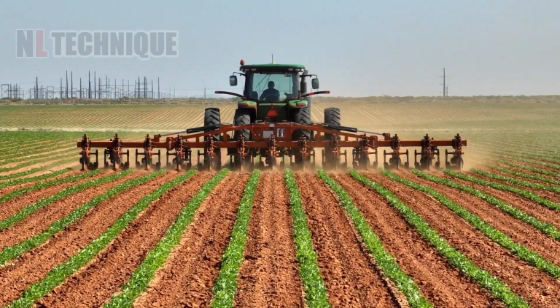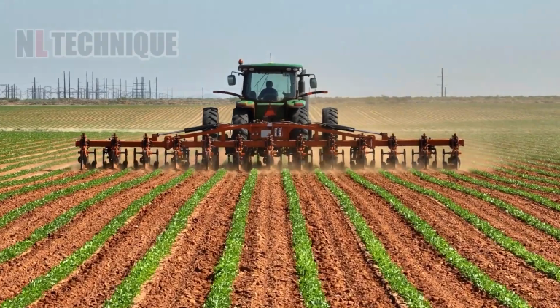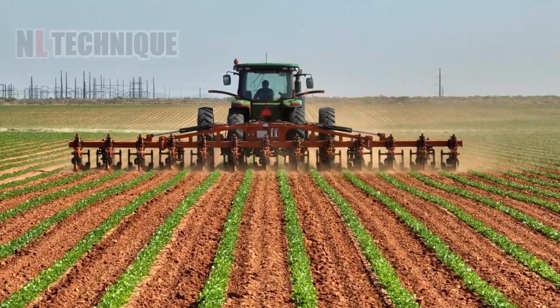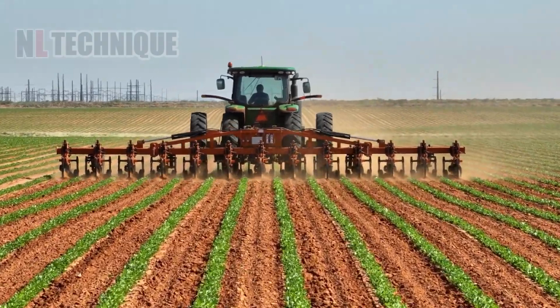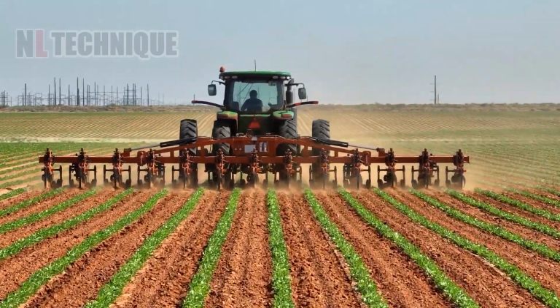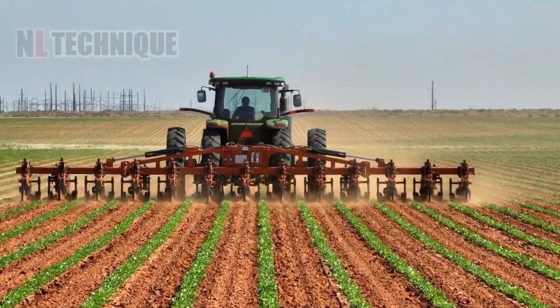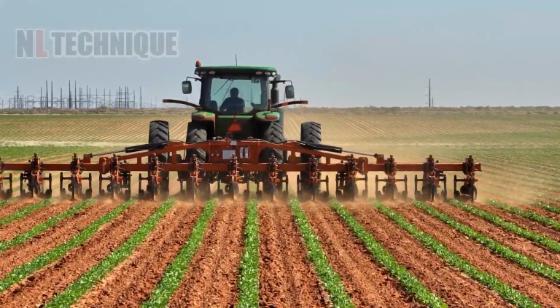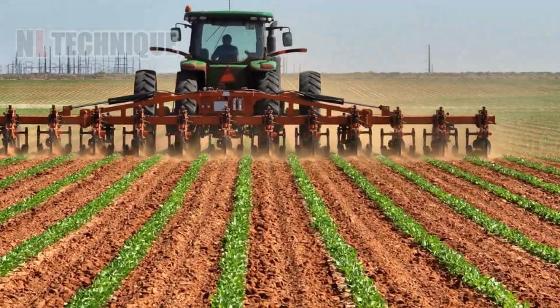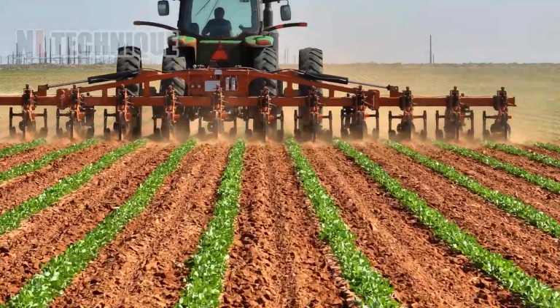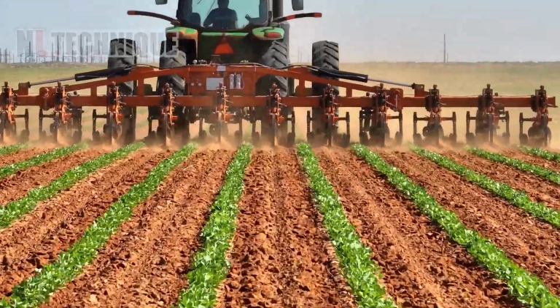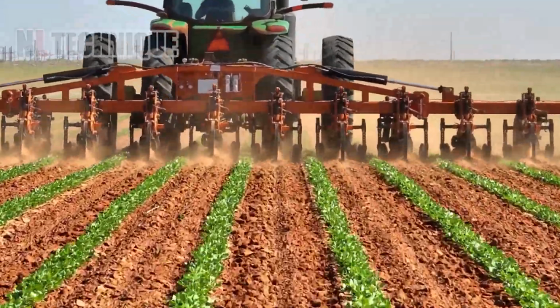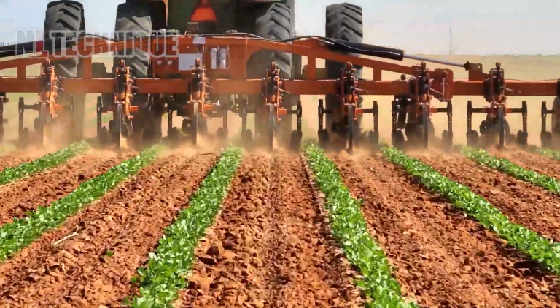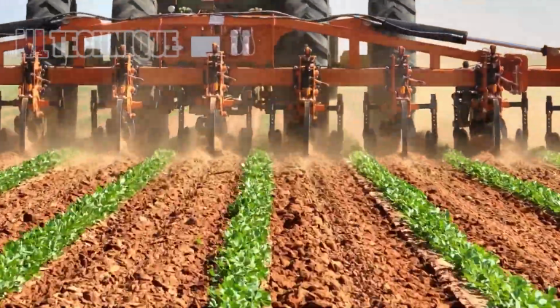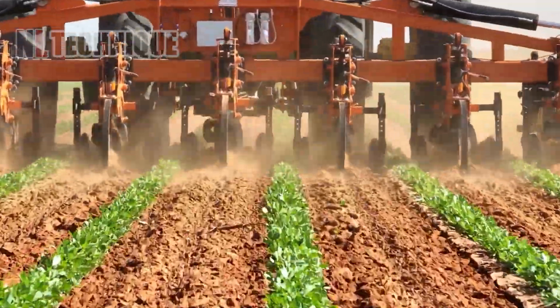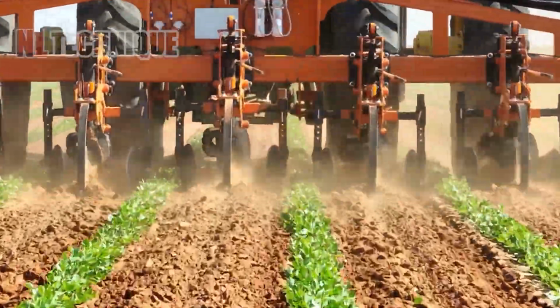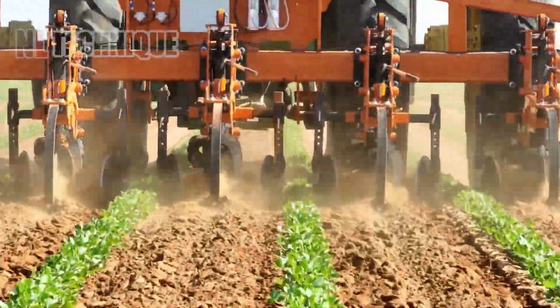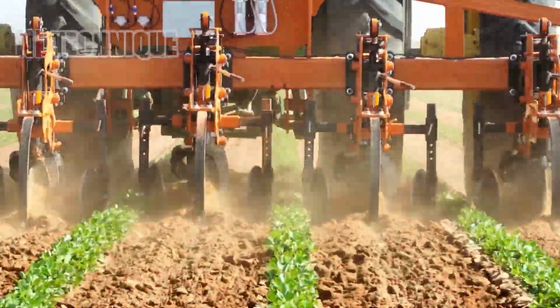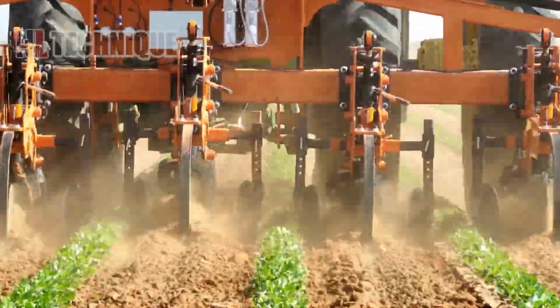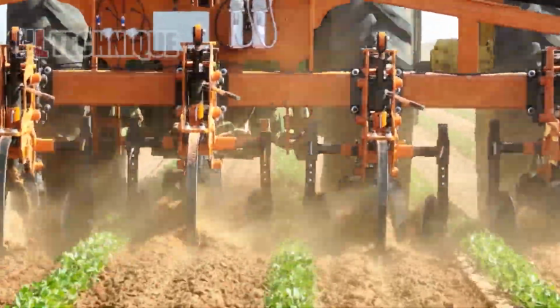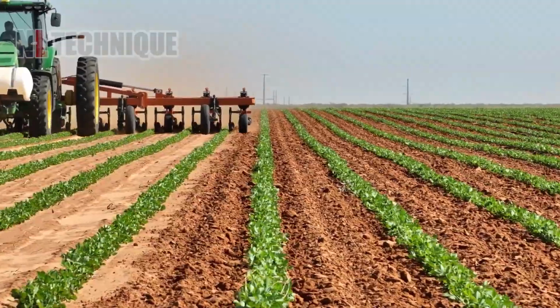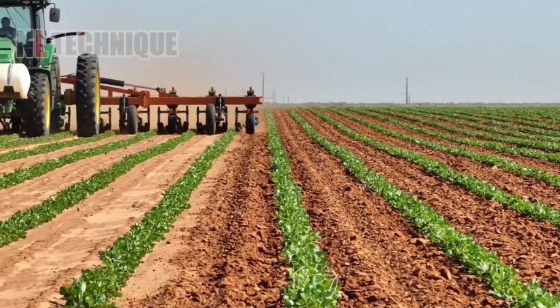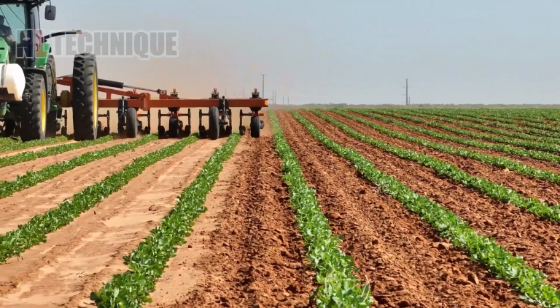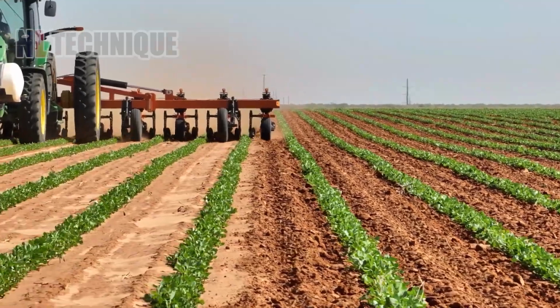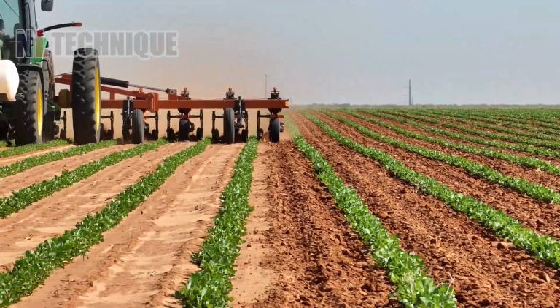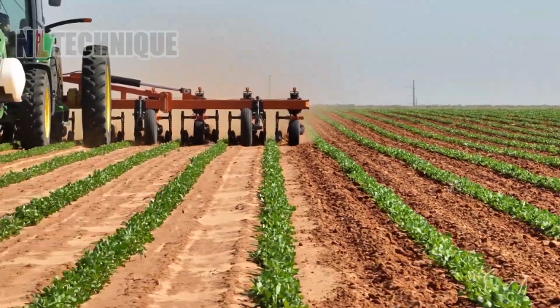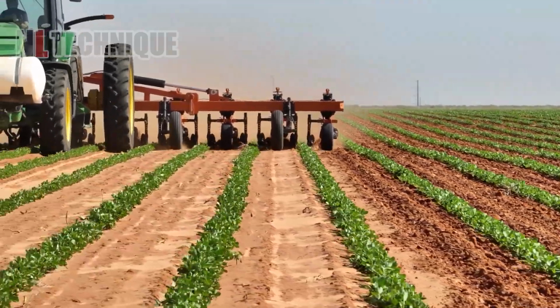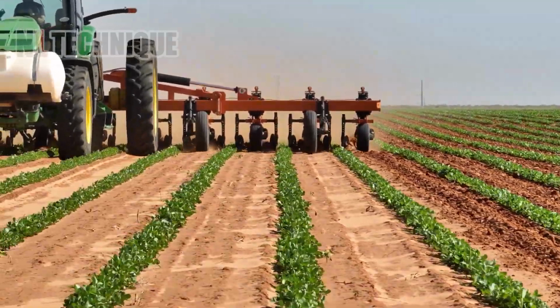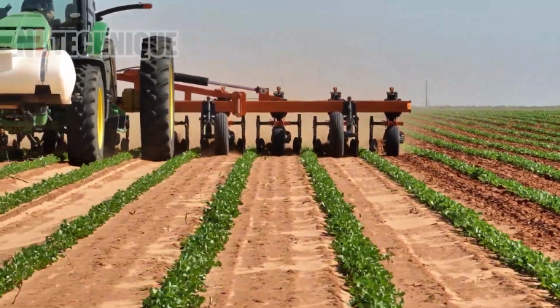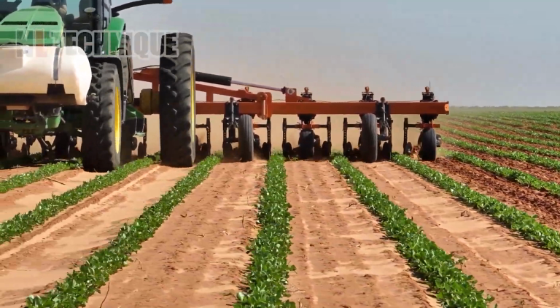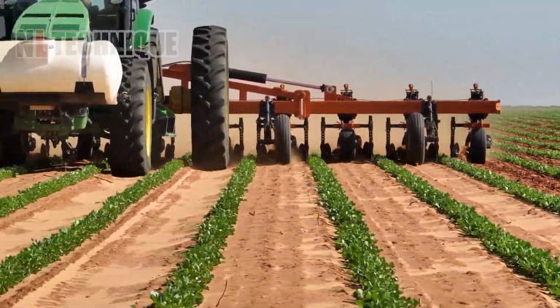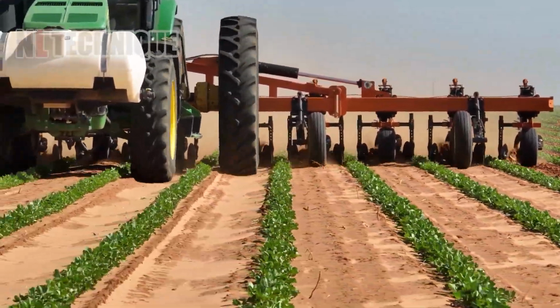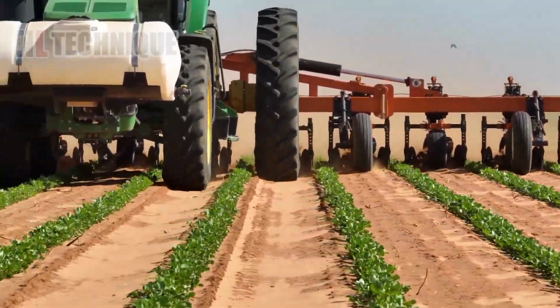Behold the SM5-988 Row Crop Cultivator in action! Gracefully tending to rows of verdant crops against the striking red soil, creating a breathtaking harvest scene.